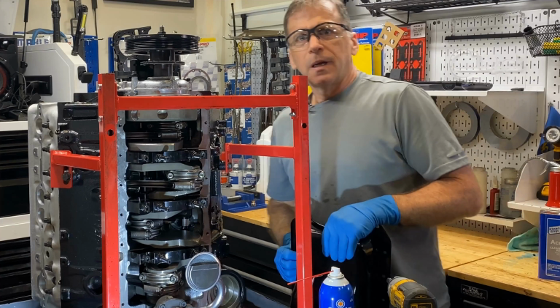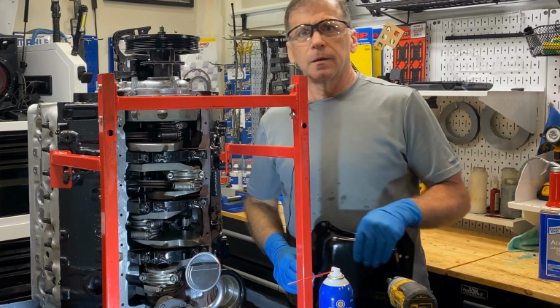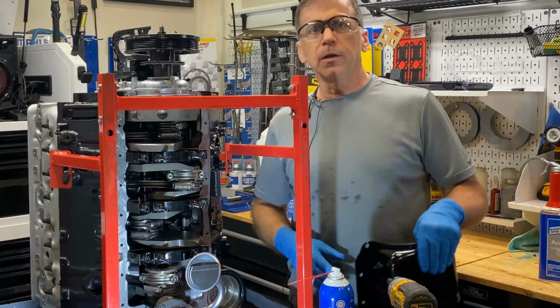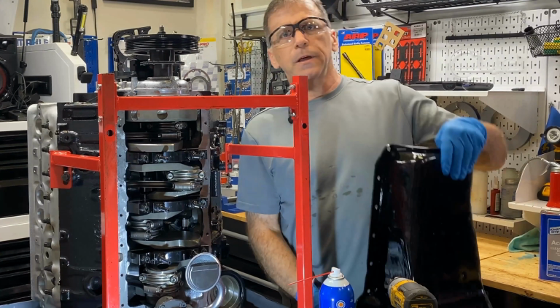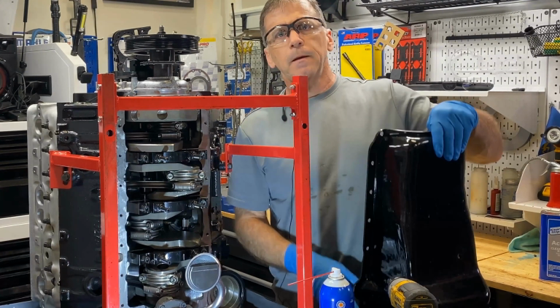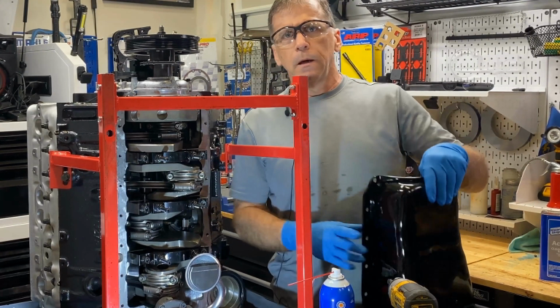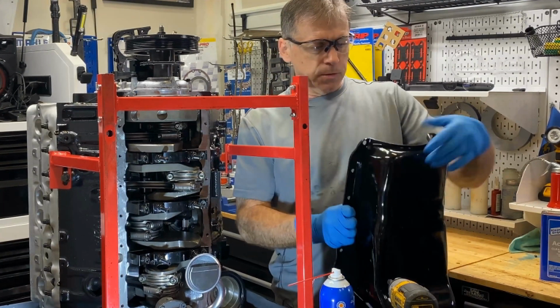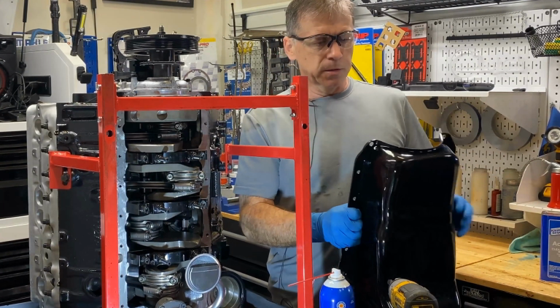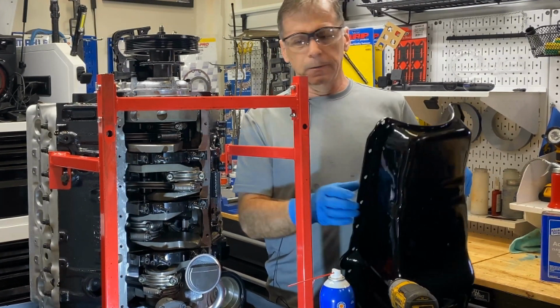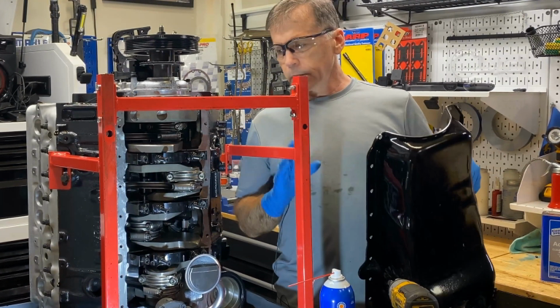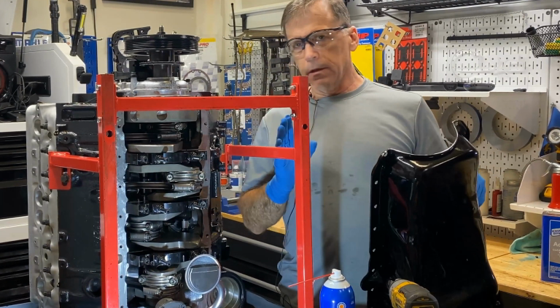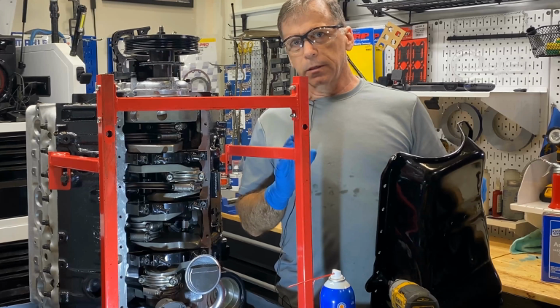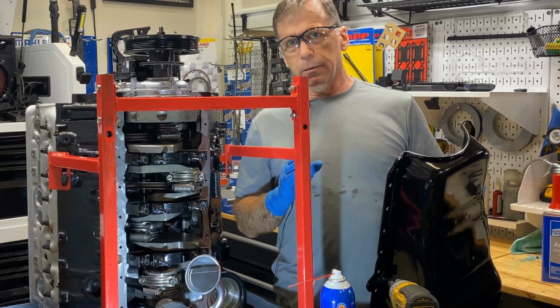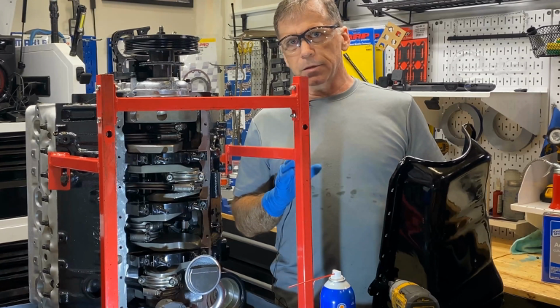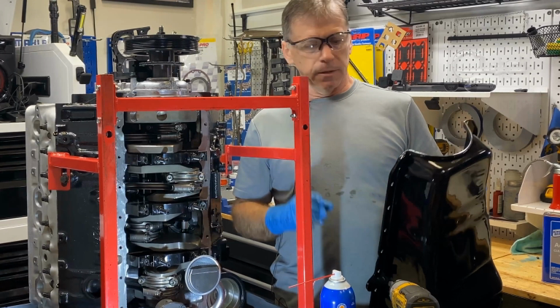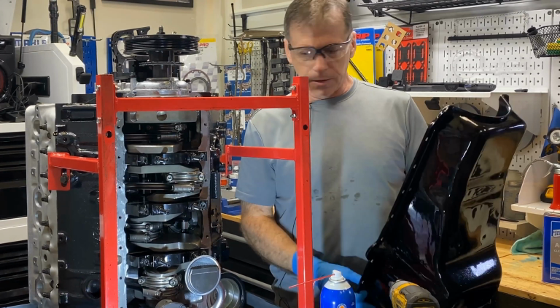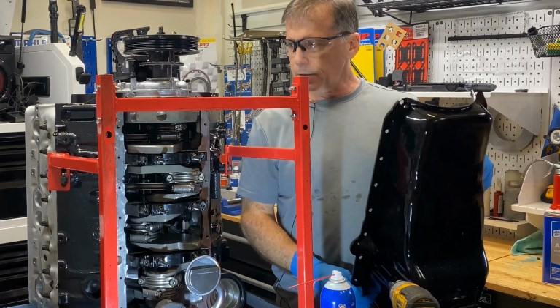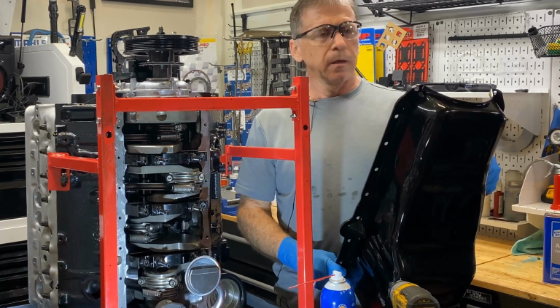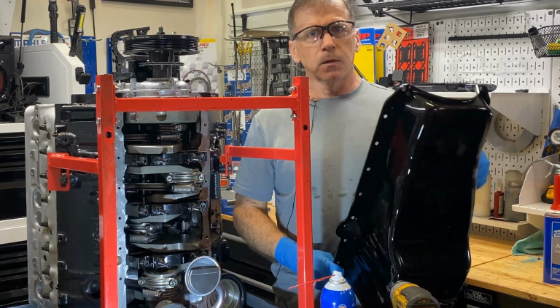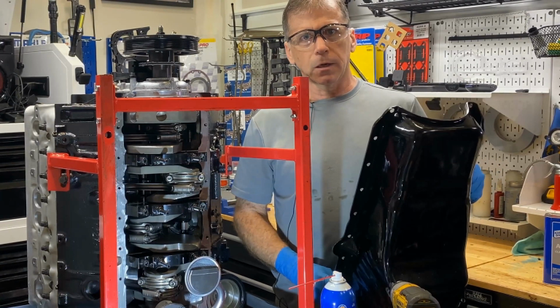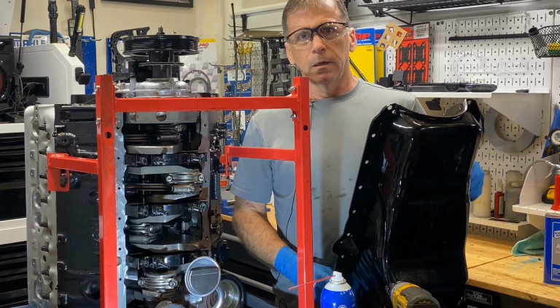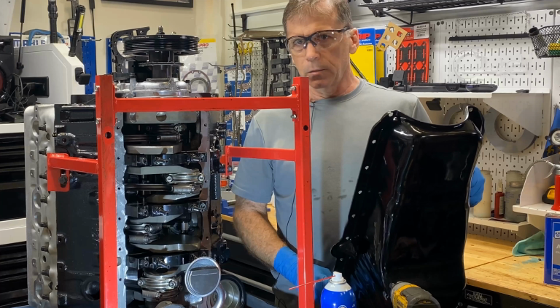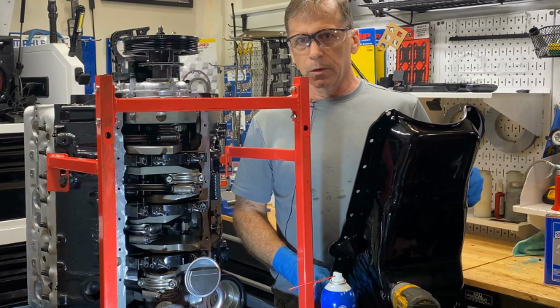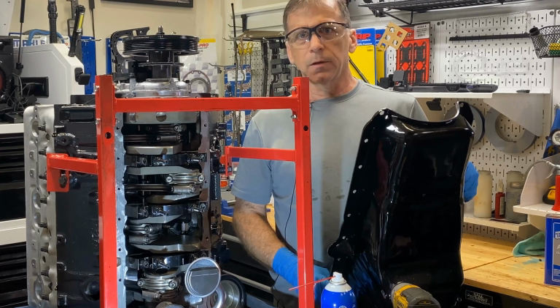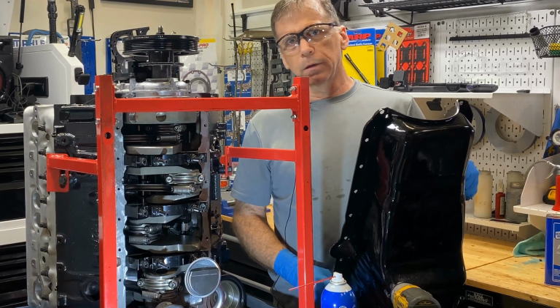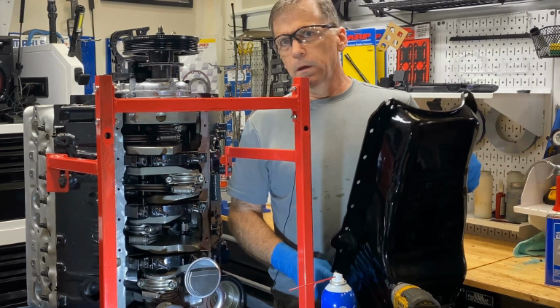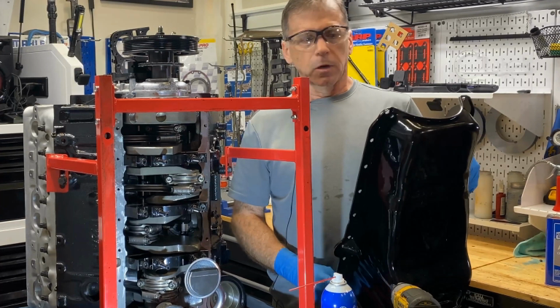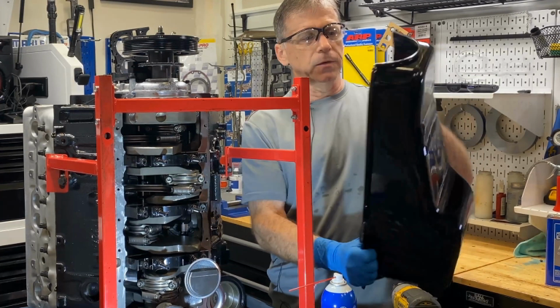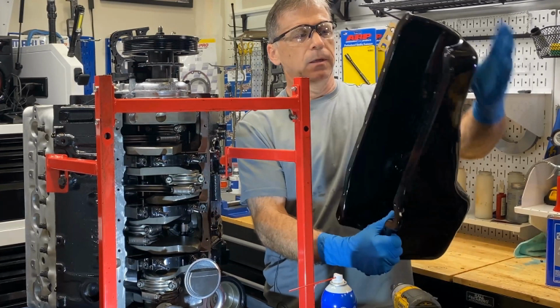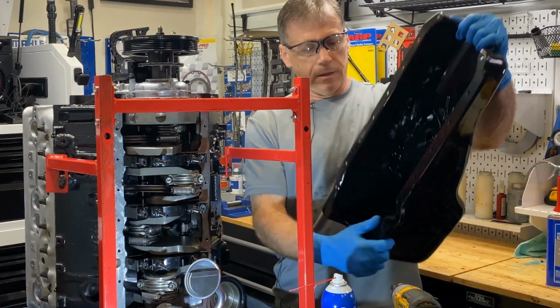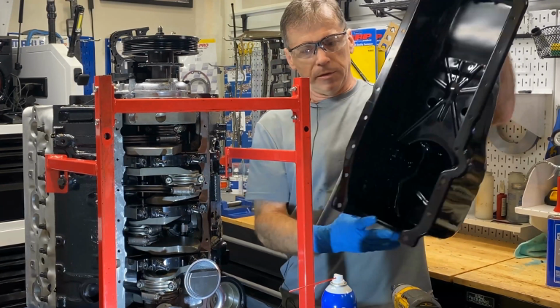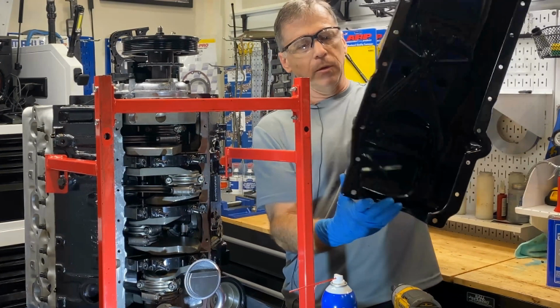Hey gang, quick video today. This is going to be simply a limited application, a limited situation. You've got a stock LT1 small block Chevy, or you have a small block Chevy that came with this type of oil pan.